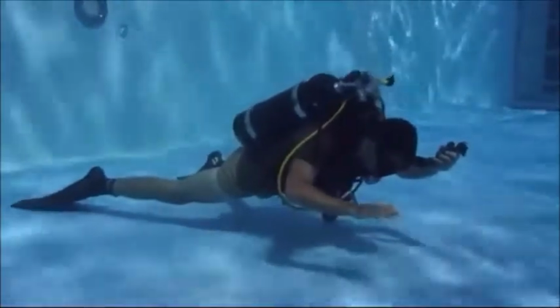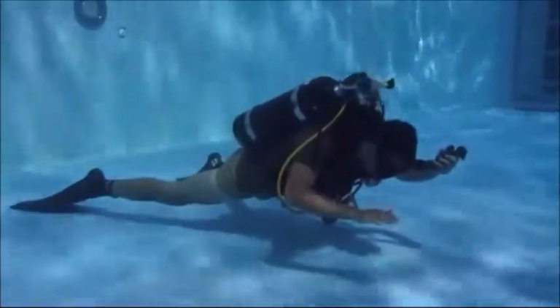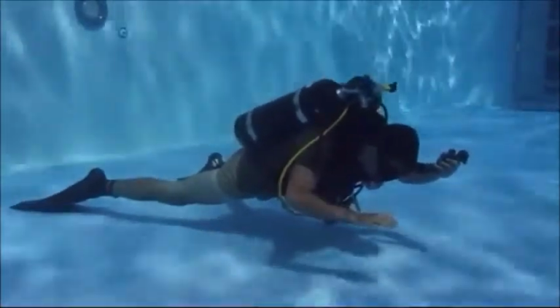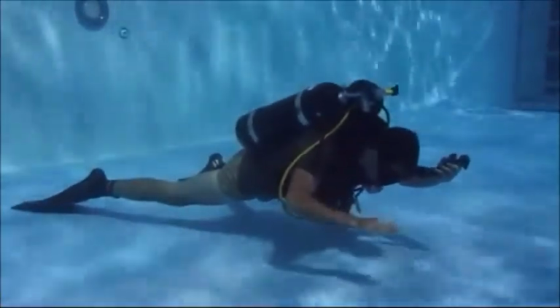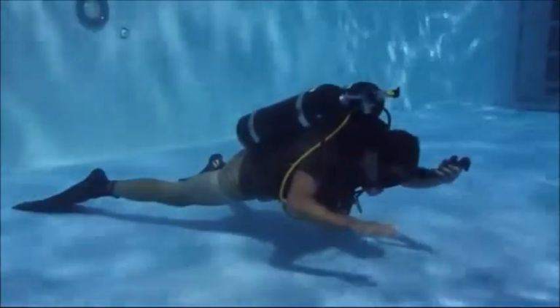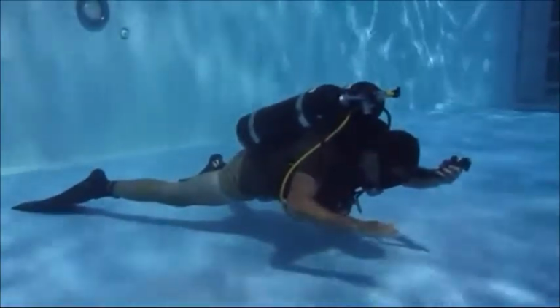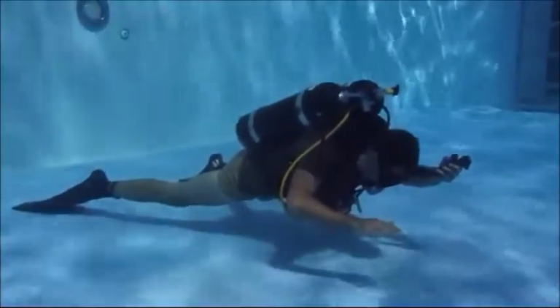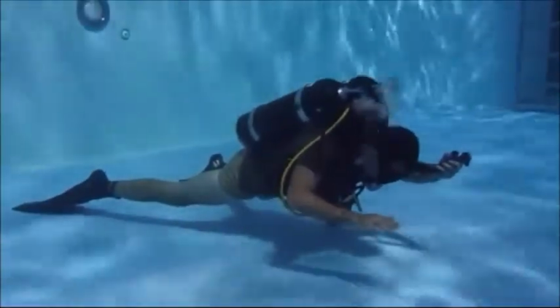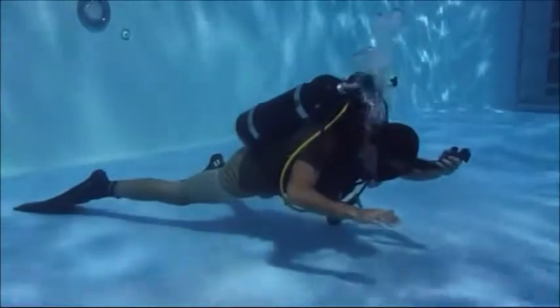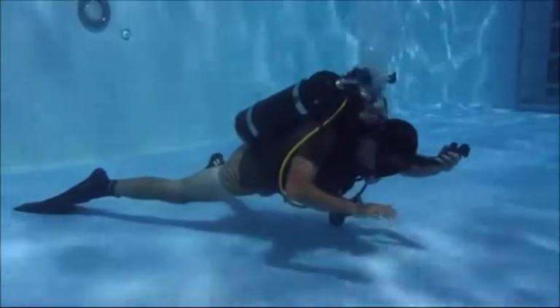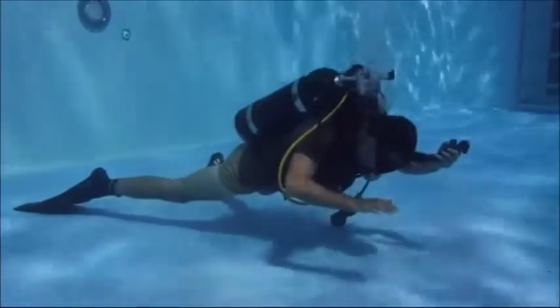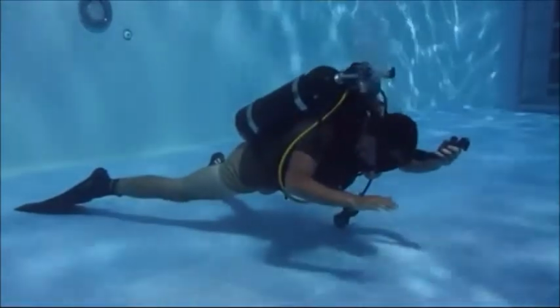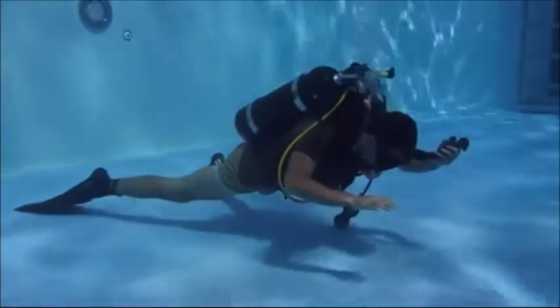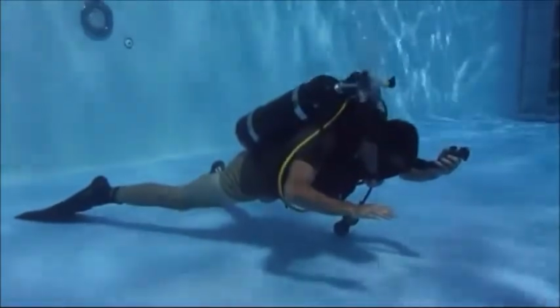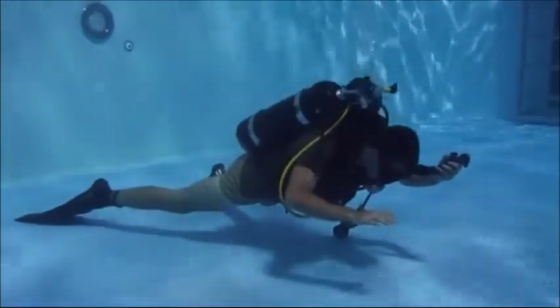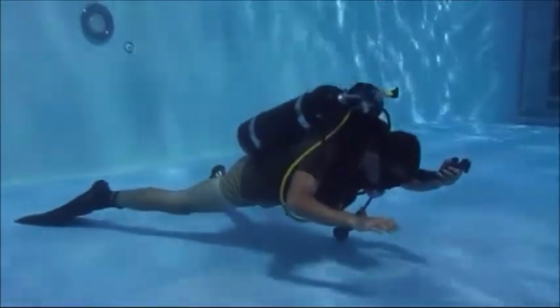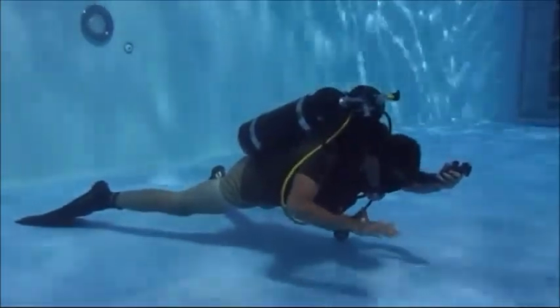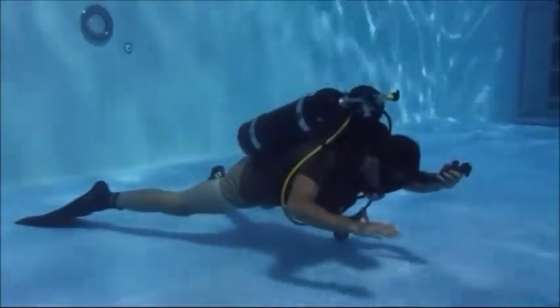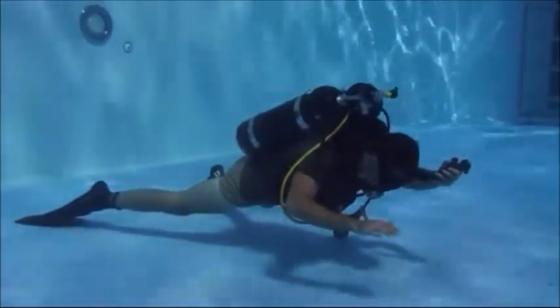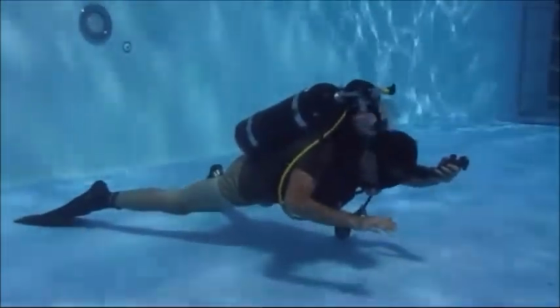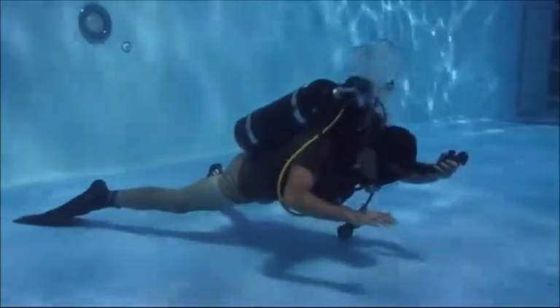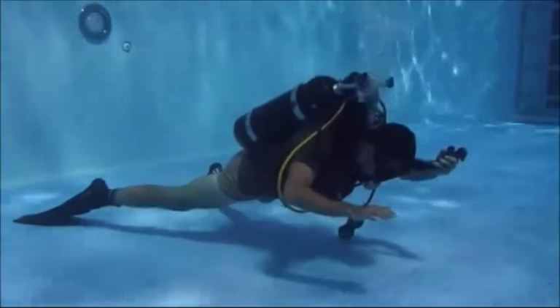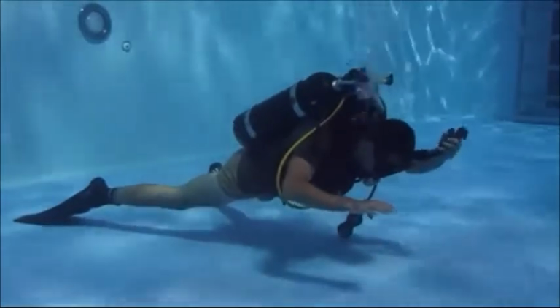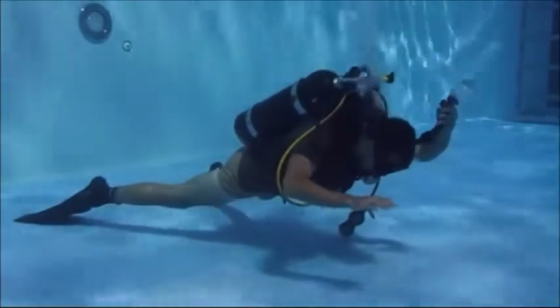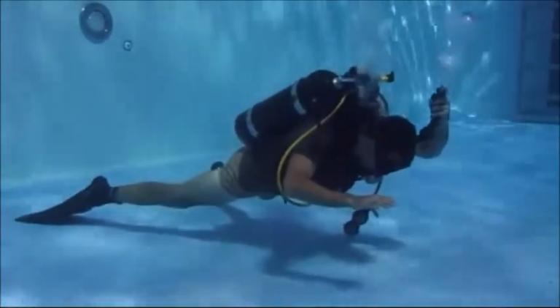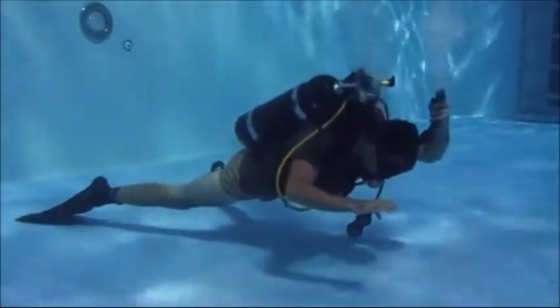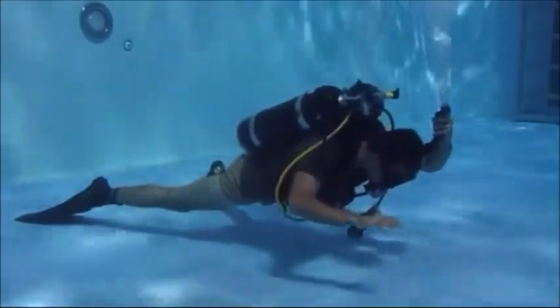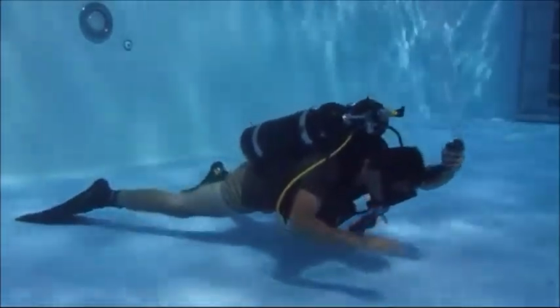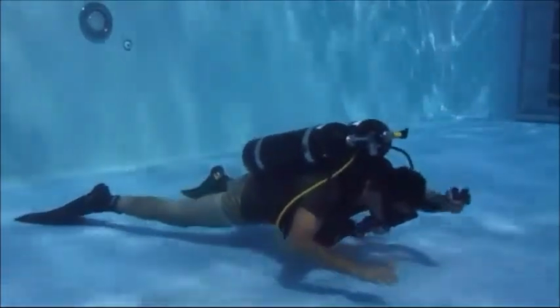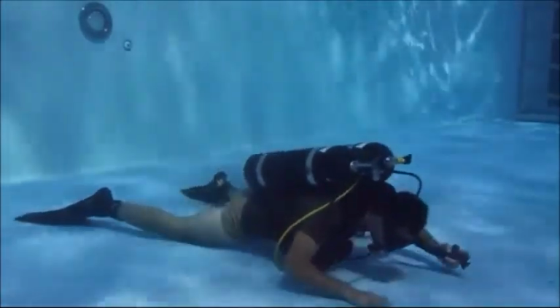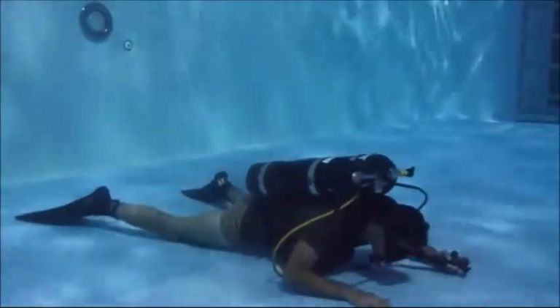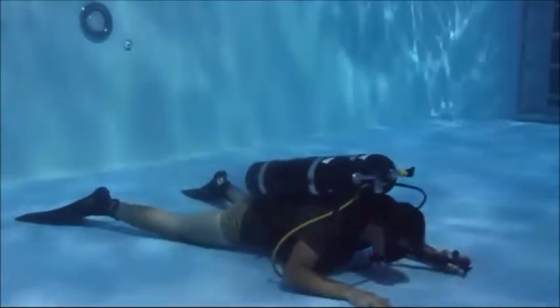The goal of this evolution is to establish neutral buoyancy and pivot on fins approximately 1 to 3 feet off the bottom, getting familiar with the effects that inhaling and exhaling has on your buoyancy.